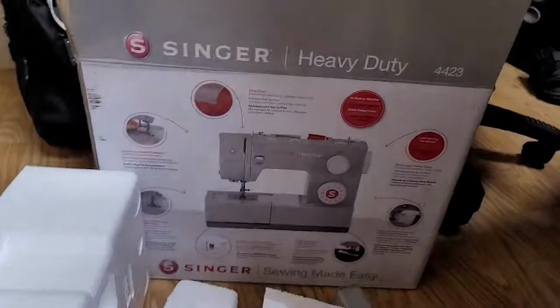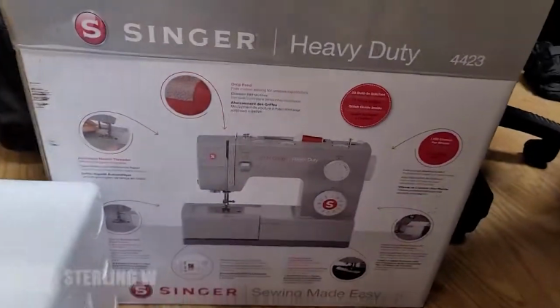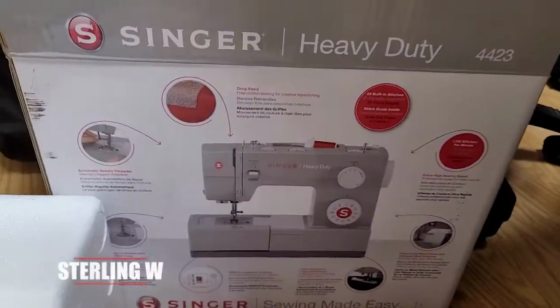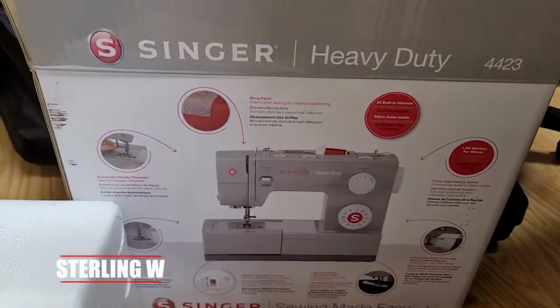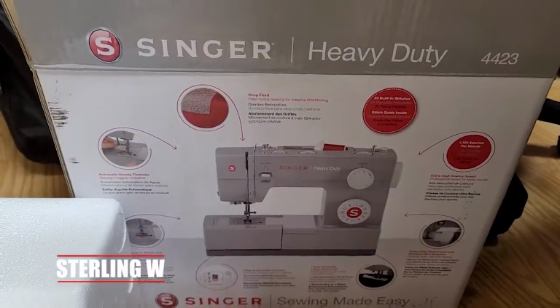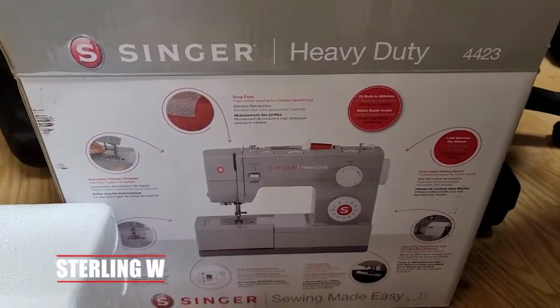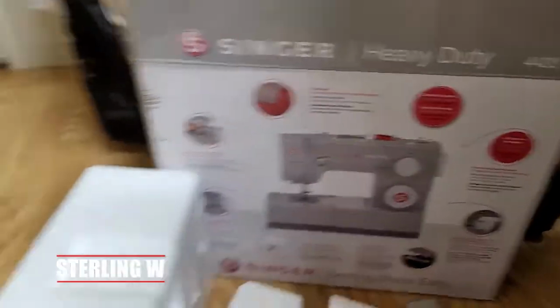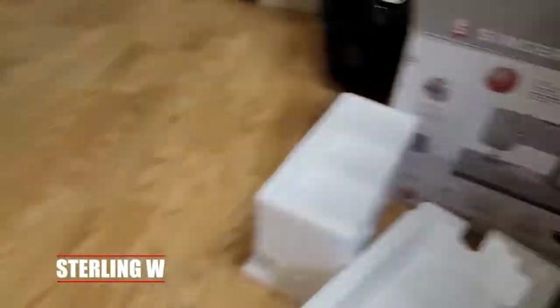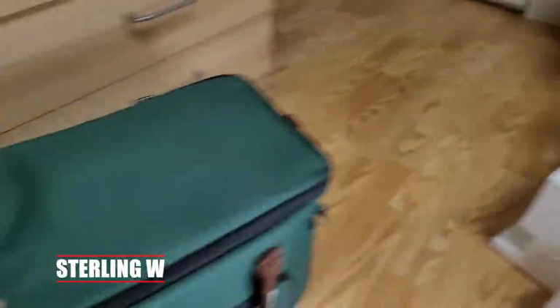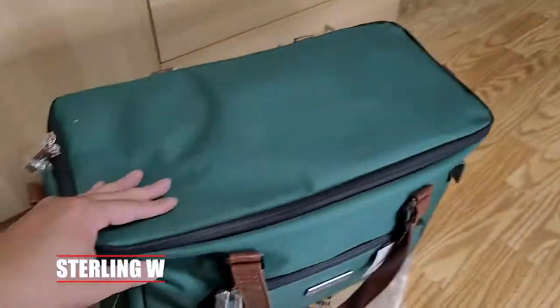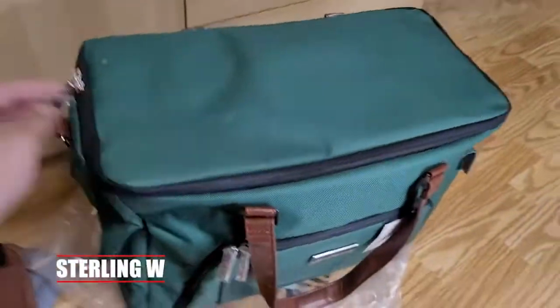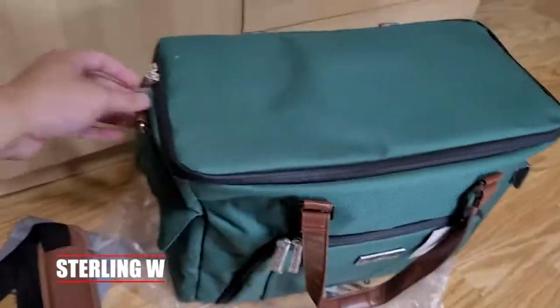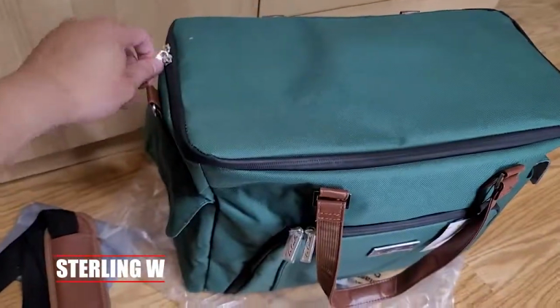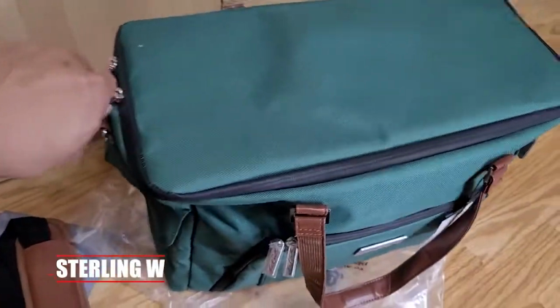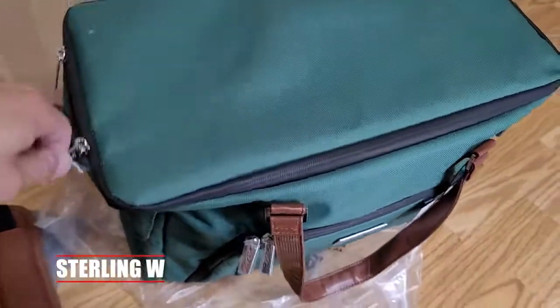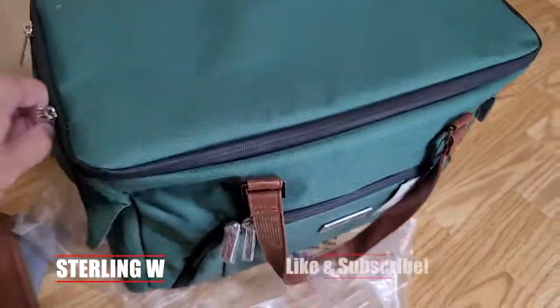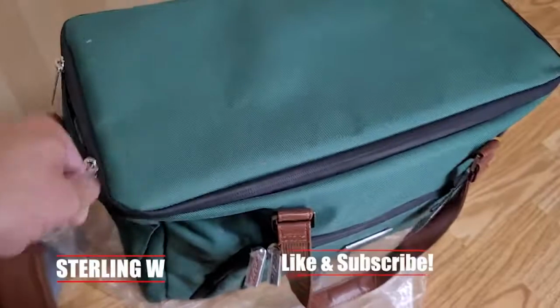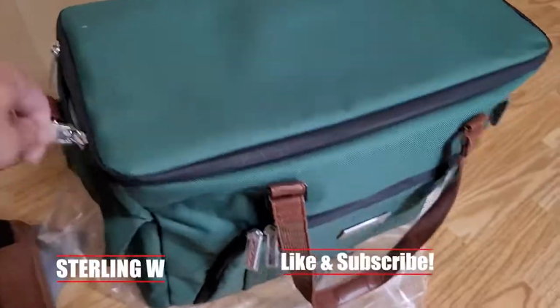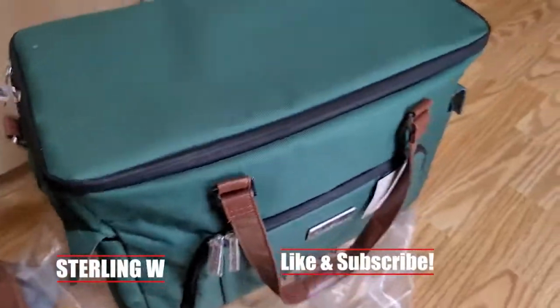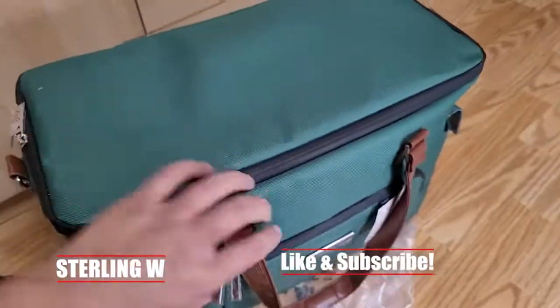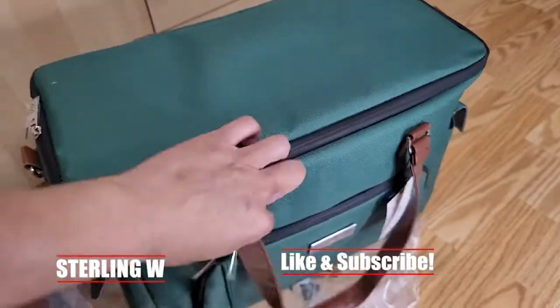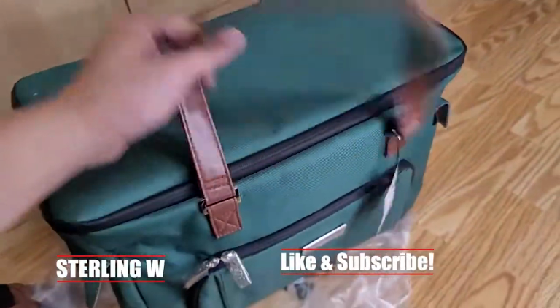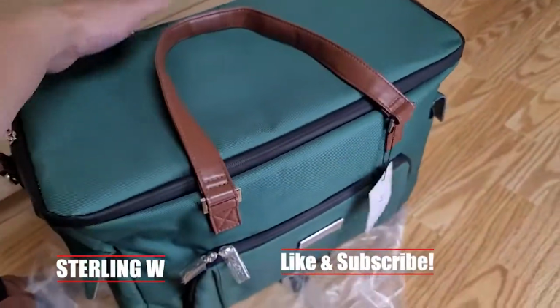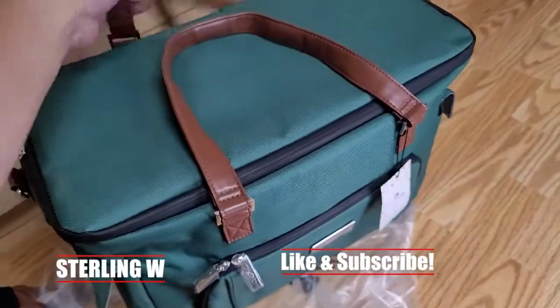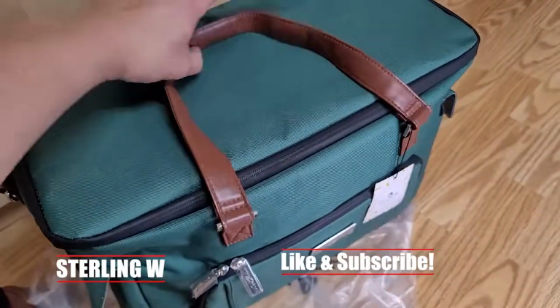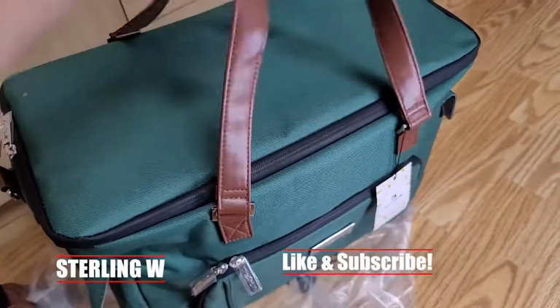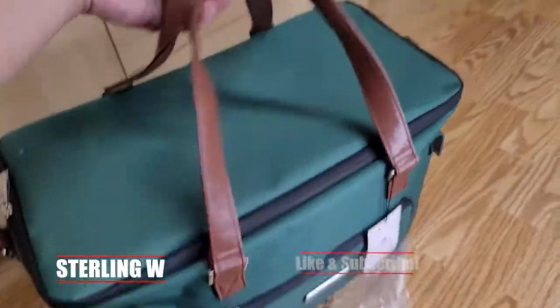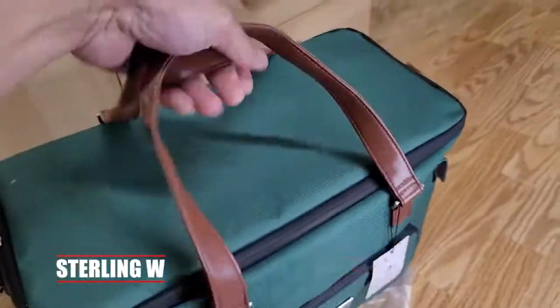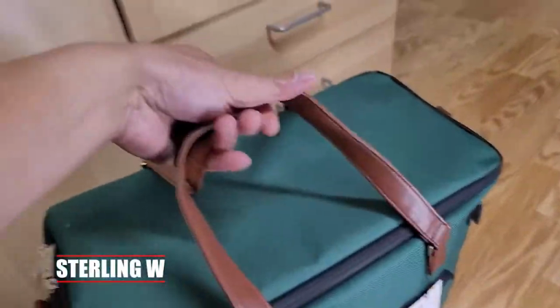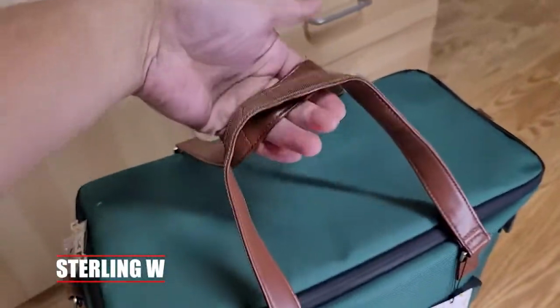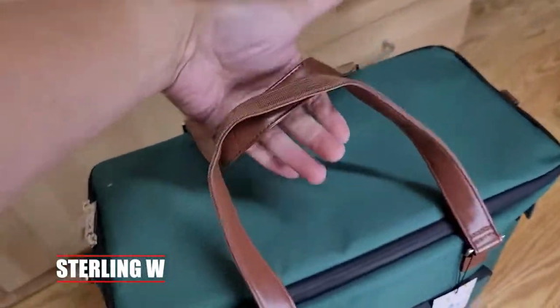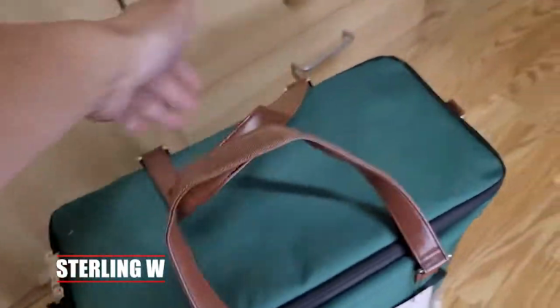Hey guys, it's DonnyW and this is a Singer heavy-duty sewing machine. I got an accessory bag for it and I'm gonna do a quick review of this new accessory bag I got for that Singer heavy-duty sewing machine.